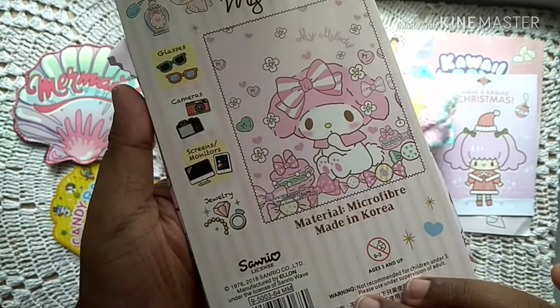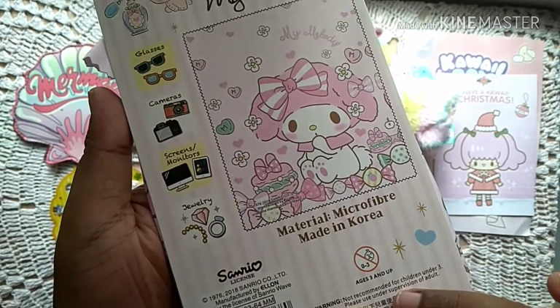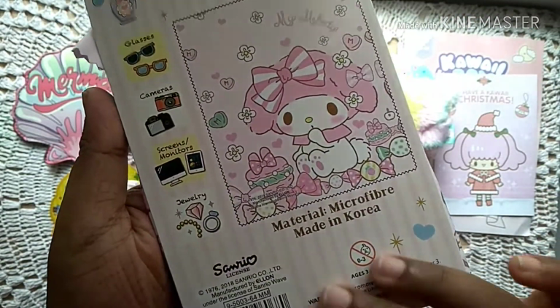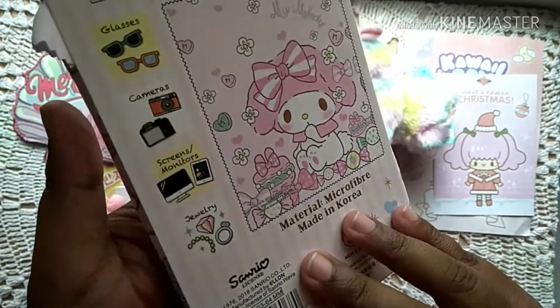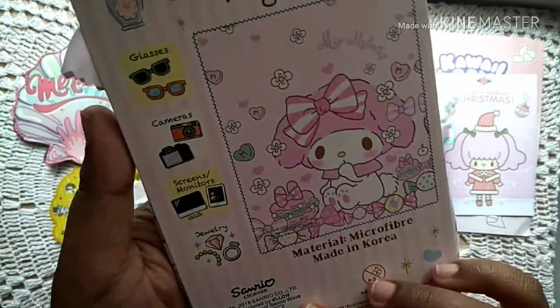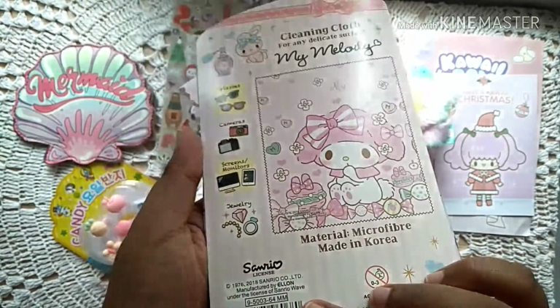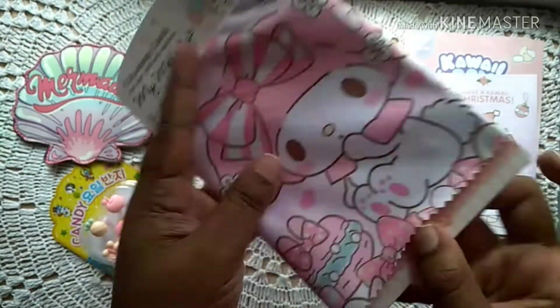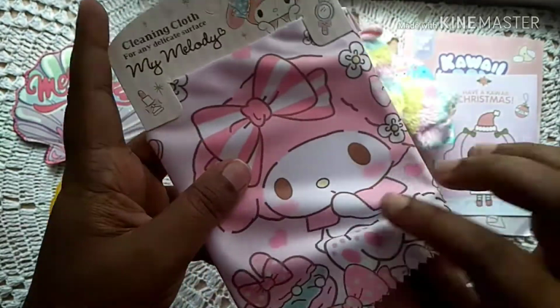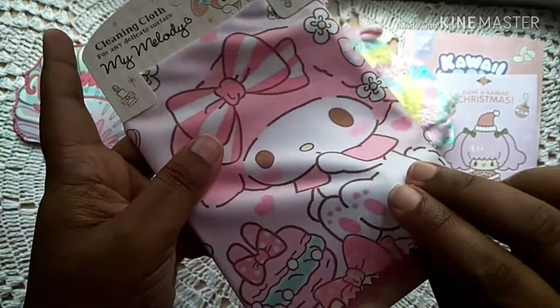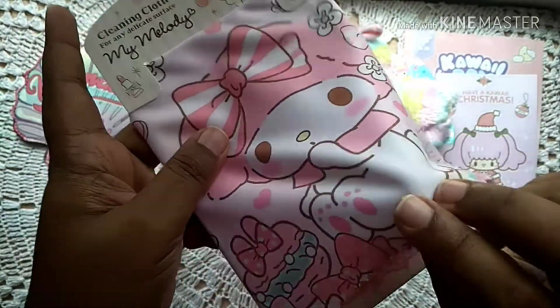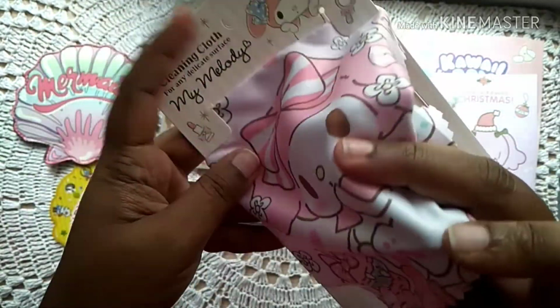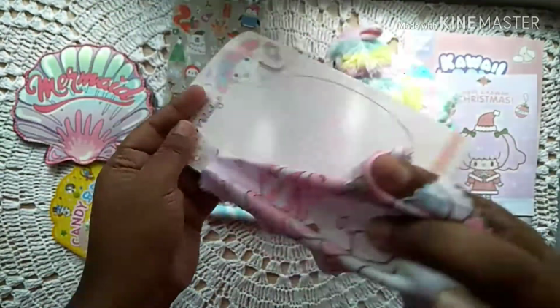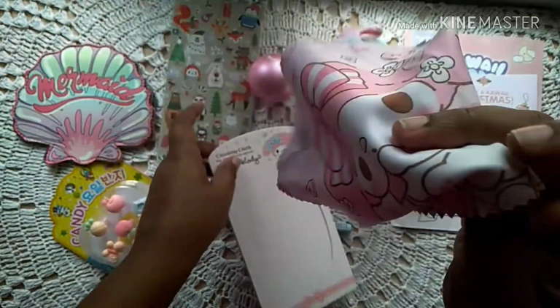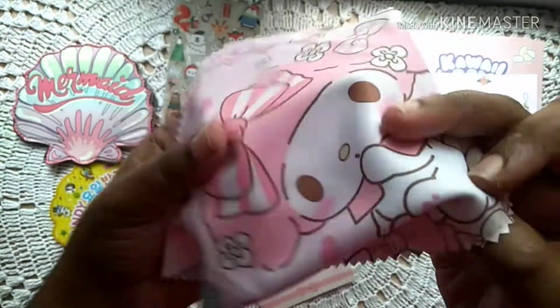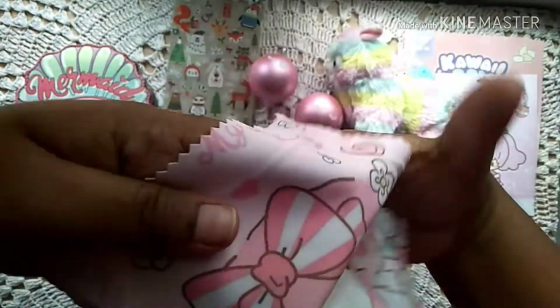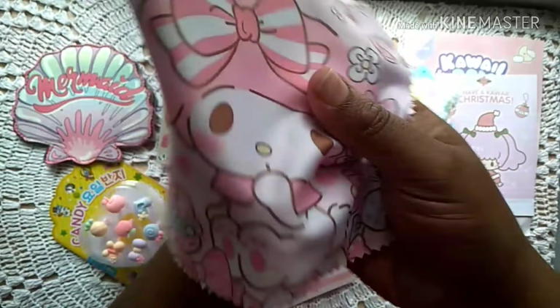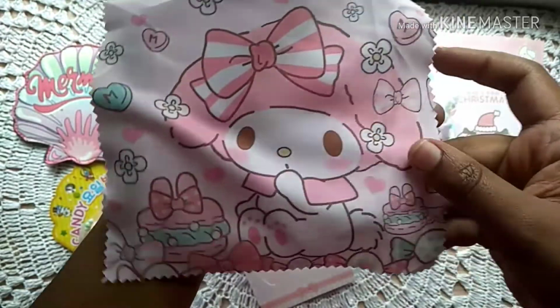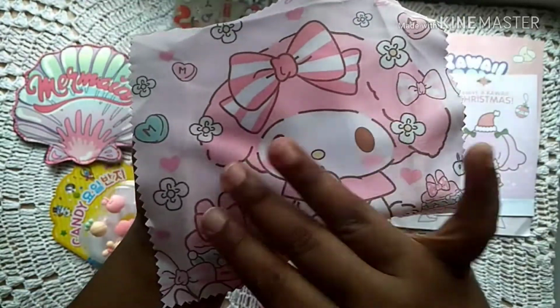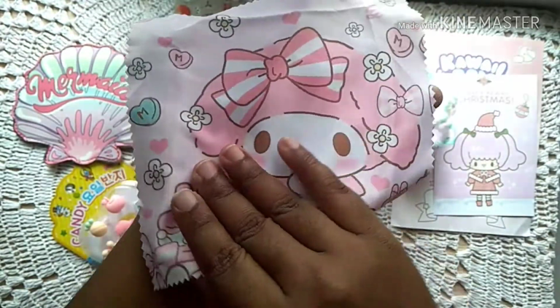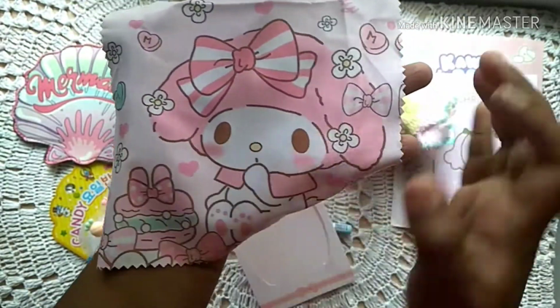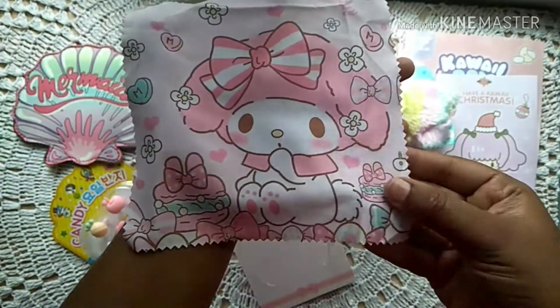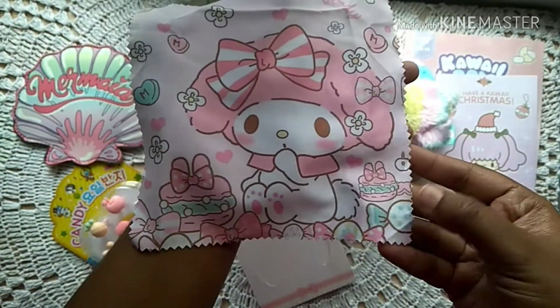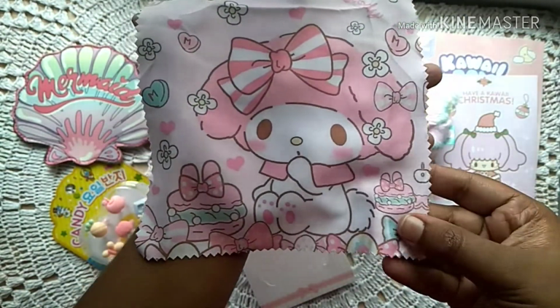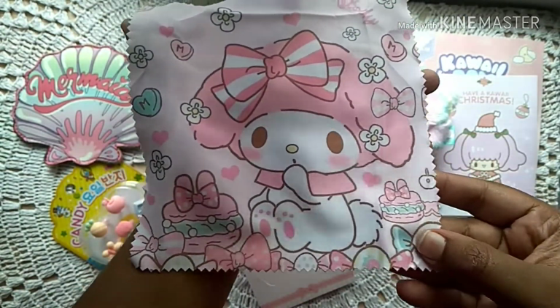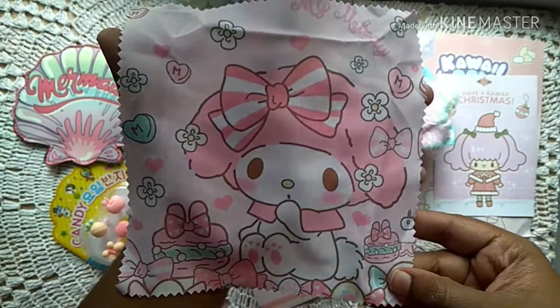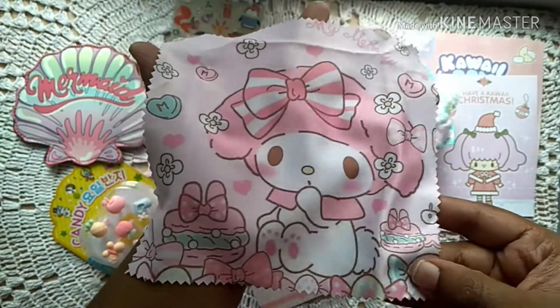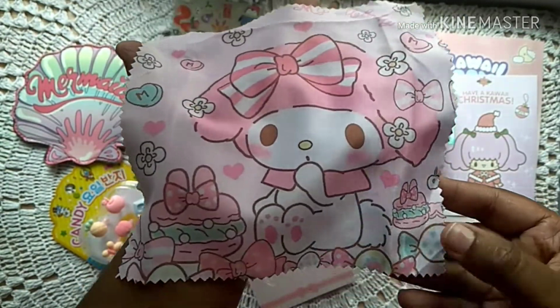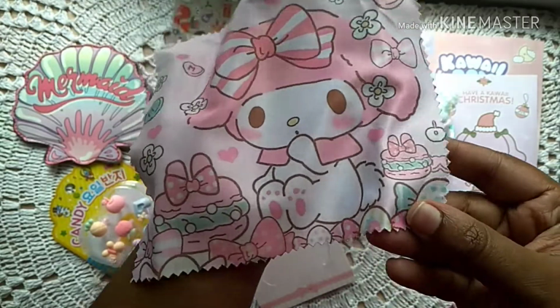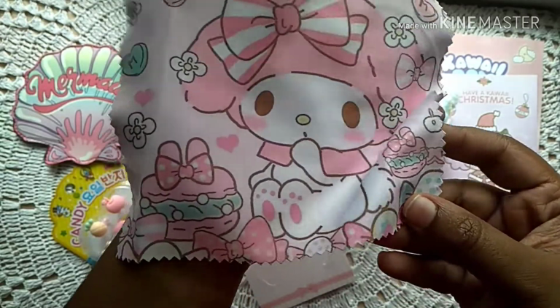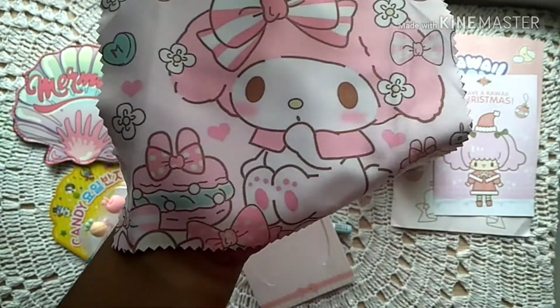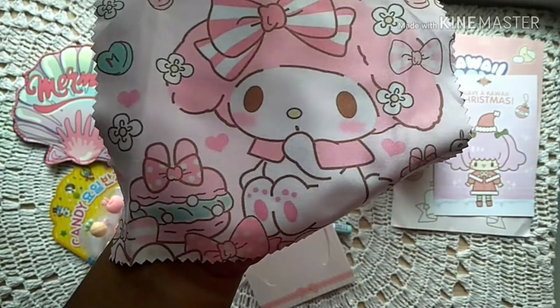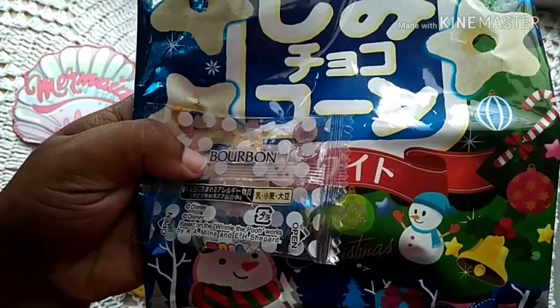Next we've got an original Sanrio product — it's a microfiber cloth. Look at it, the print is so cute, the quality is great. I love the colors; I love pink and the combination of it. I definitely can't use it, but I'm going to keep it.